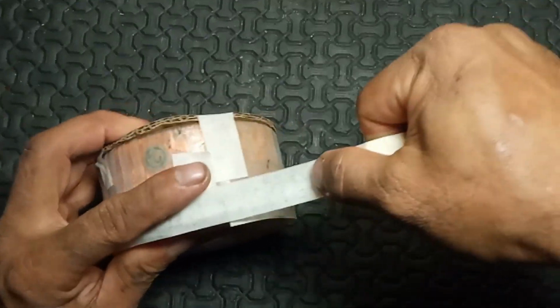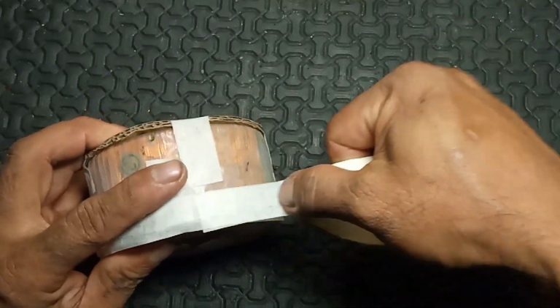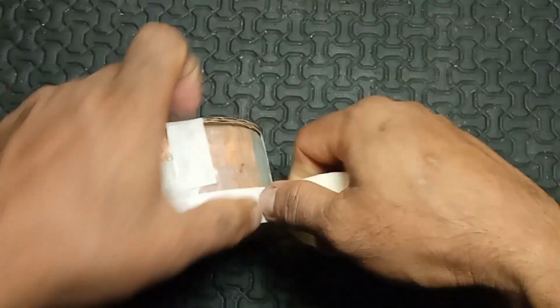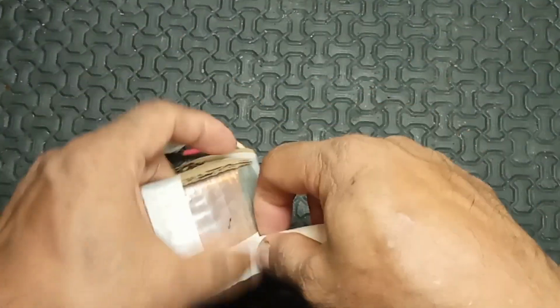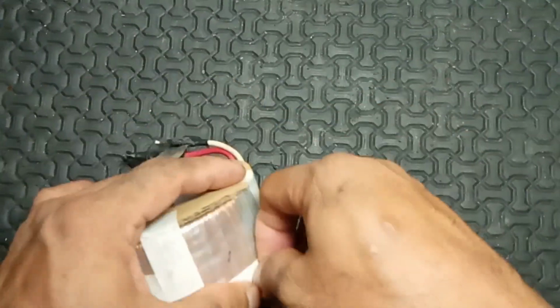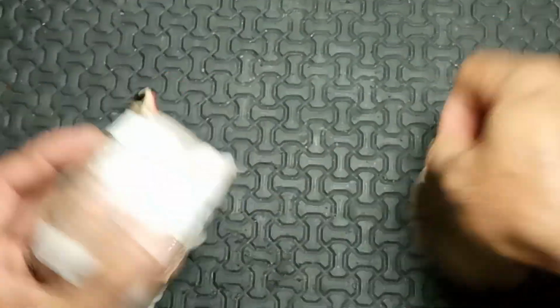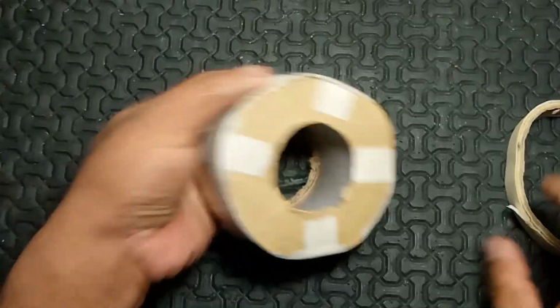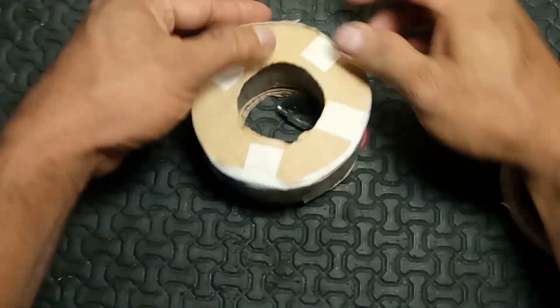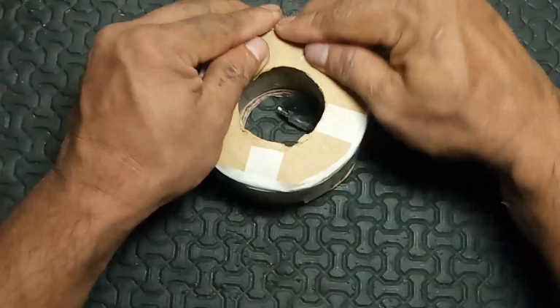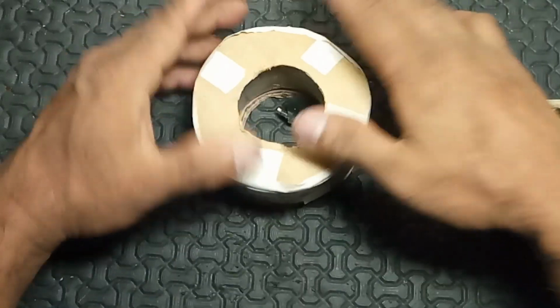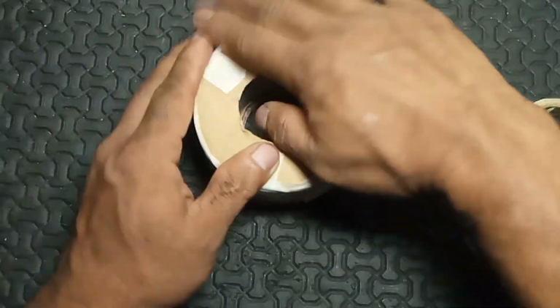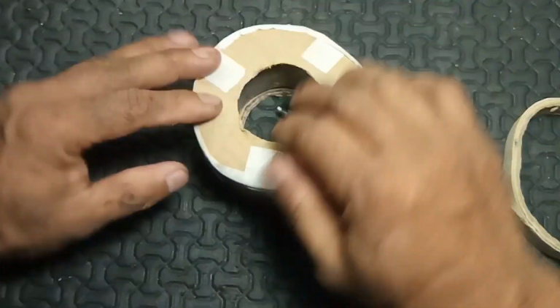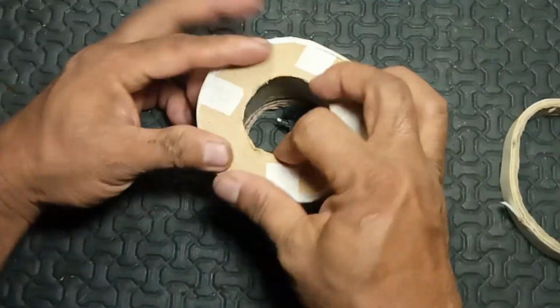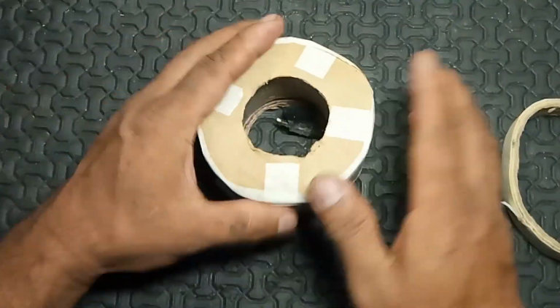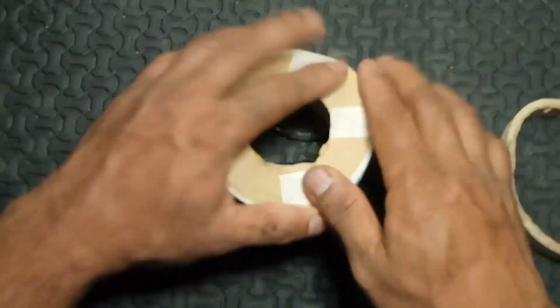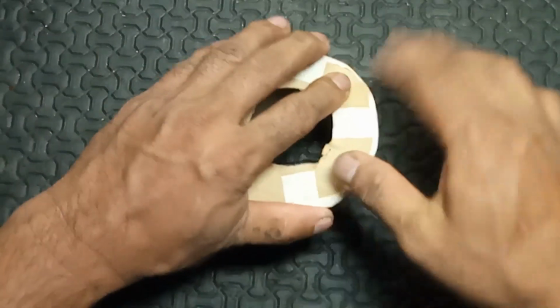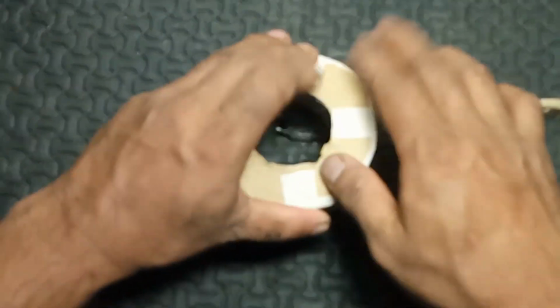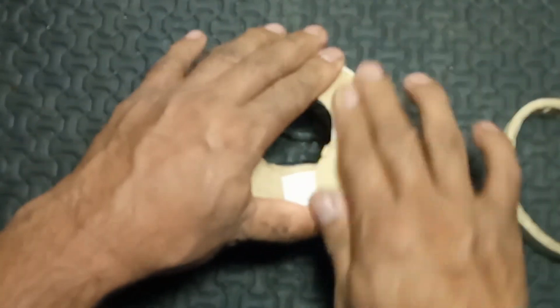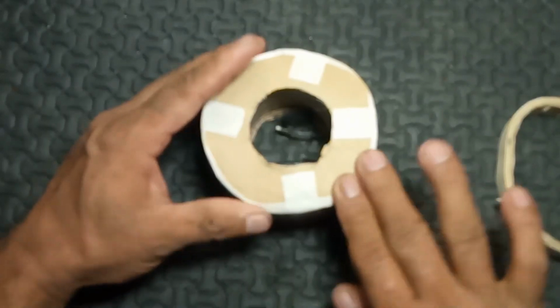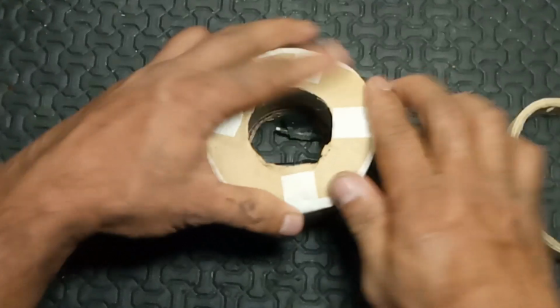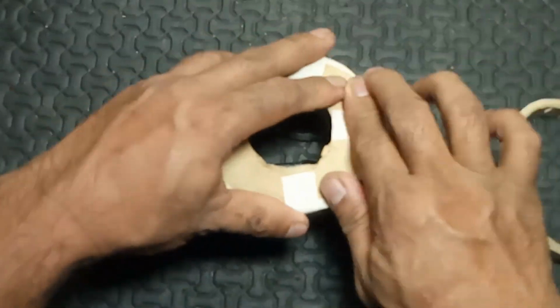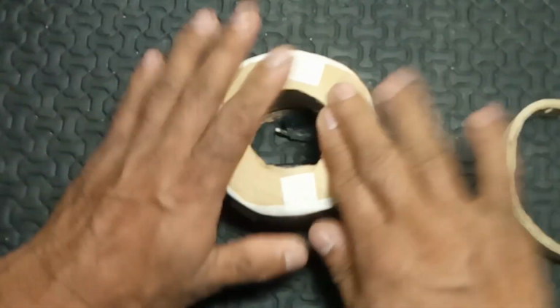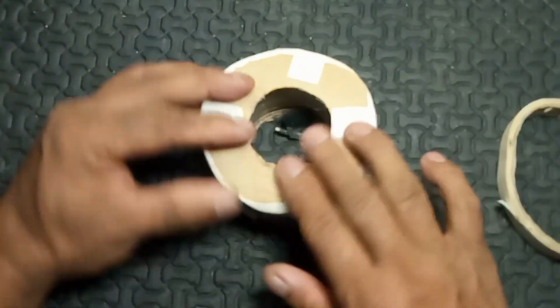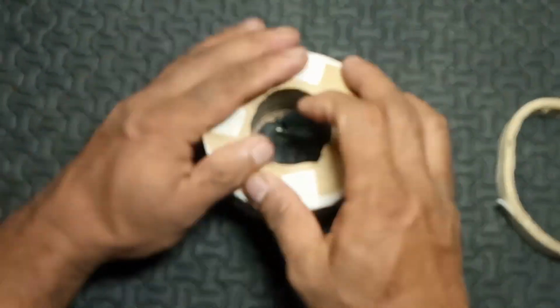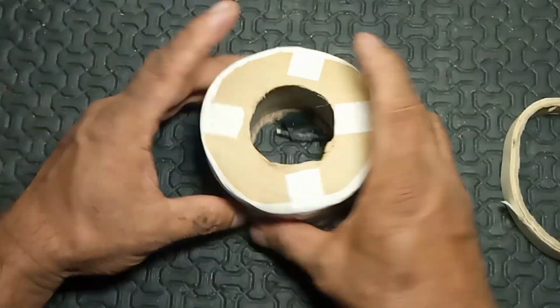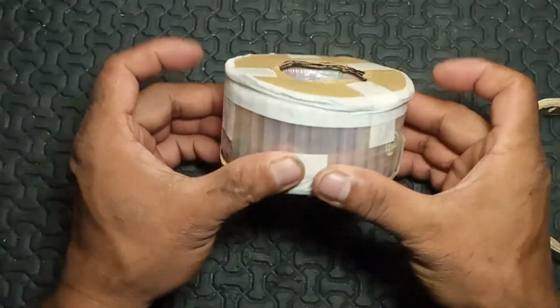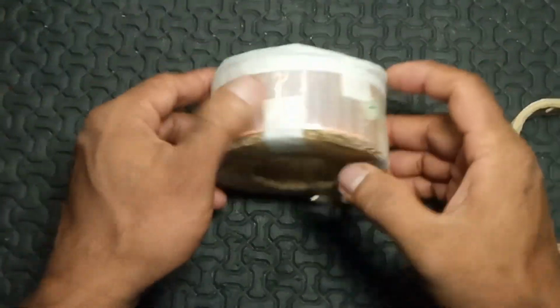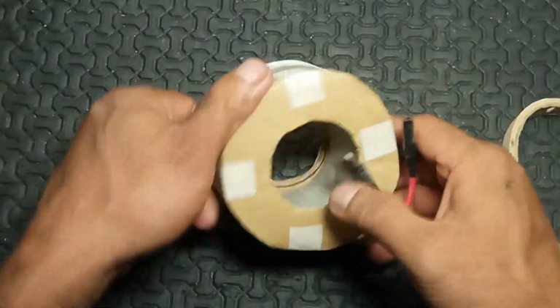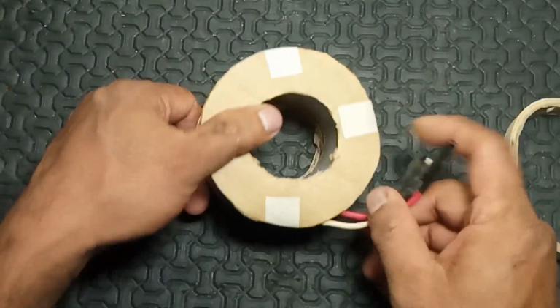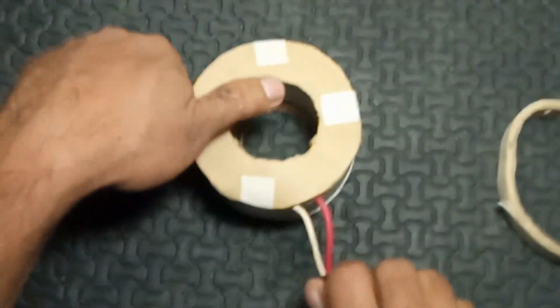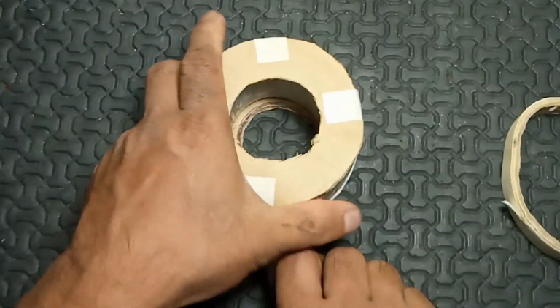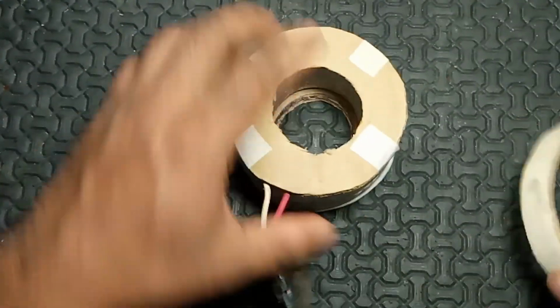2. Versatility: By changing connections to these taps, the output voltage can be adjusted to meet the needs of different devices or systems.